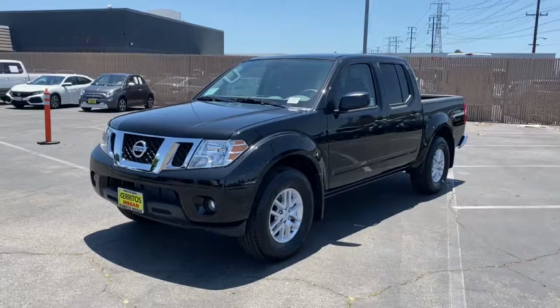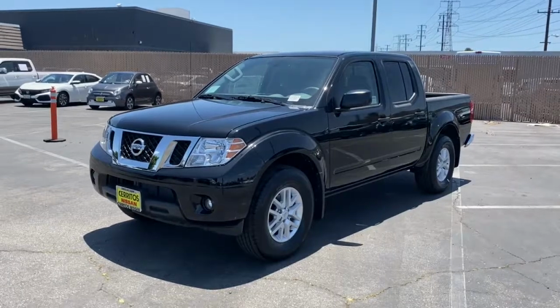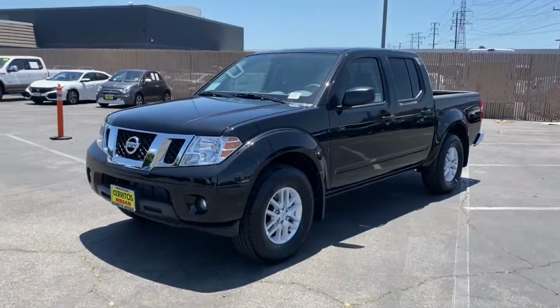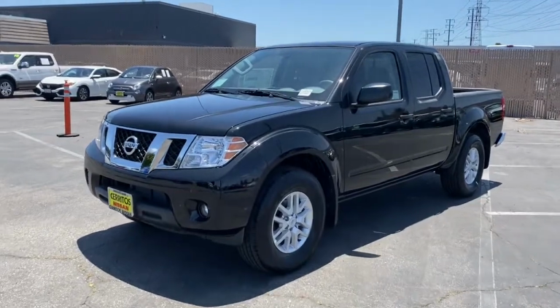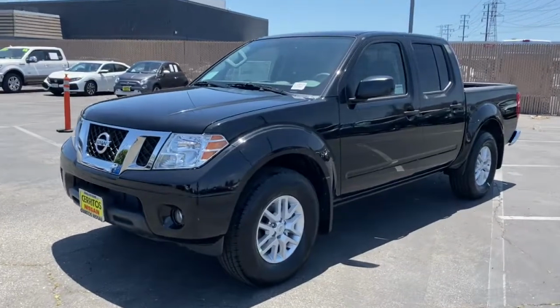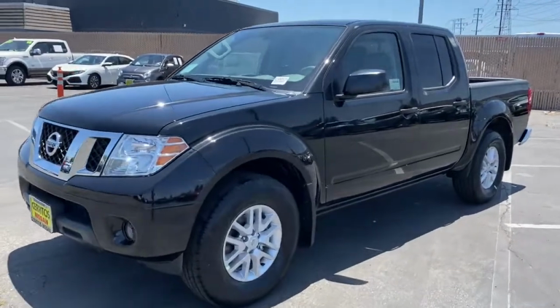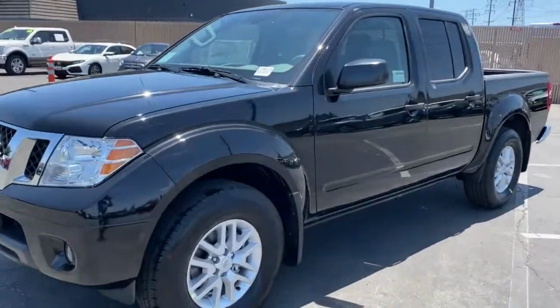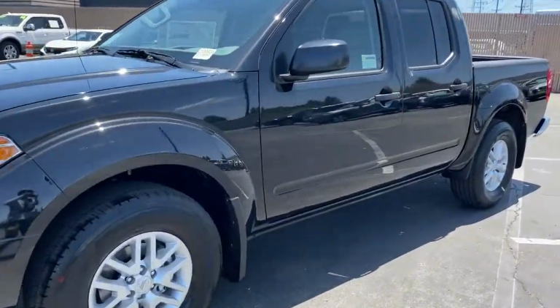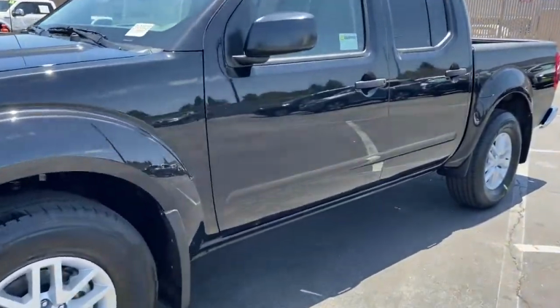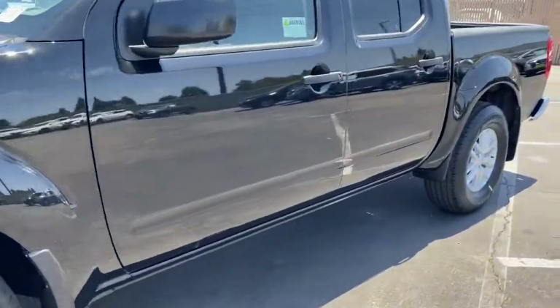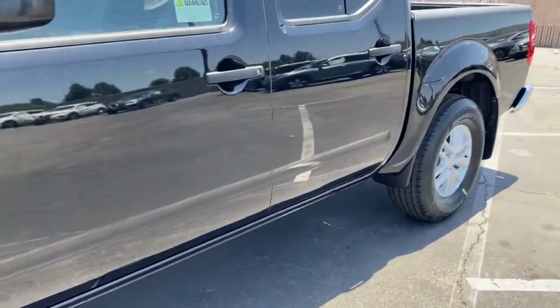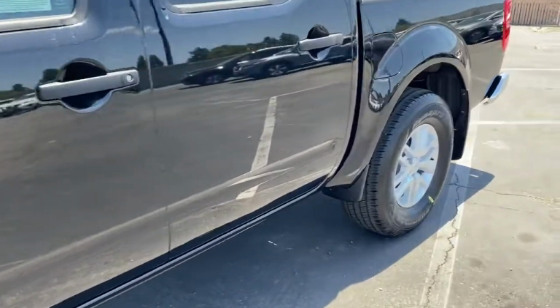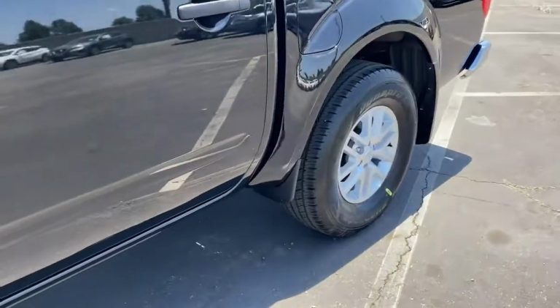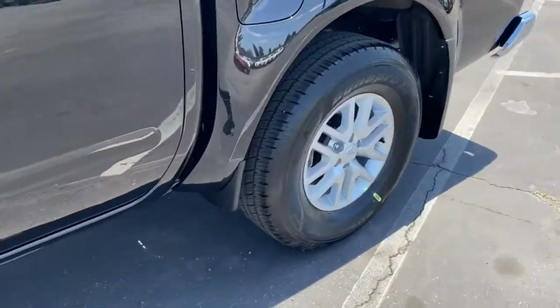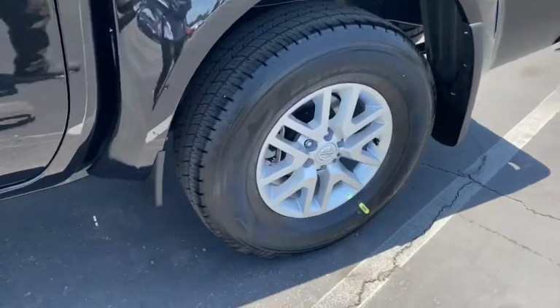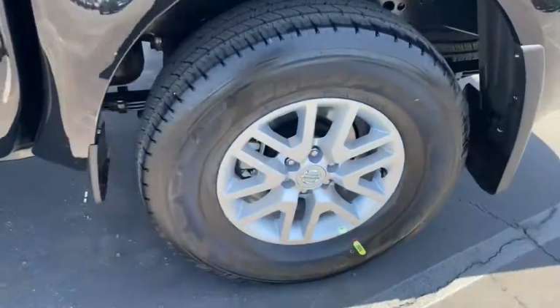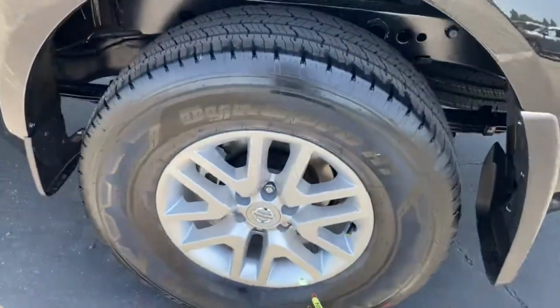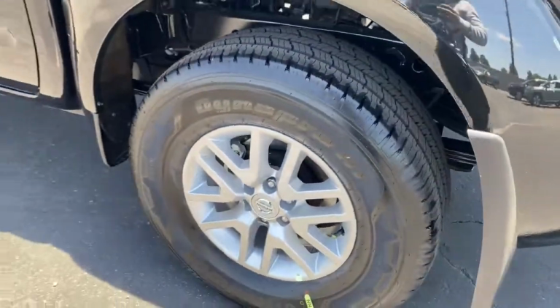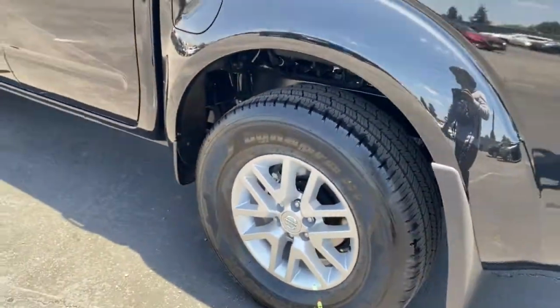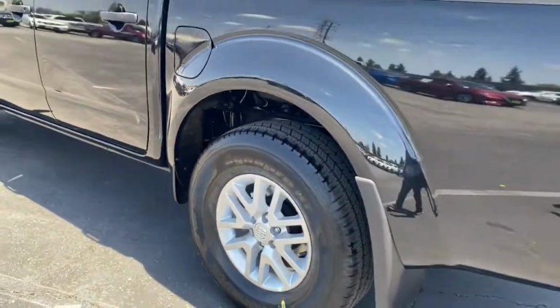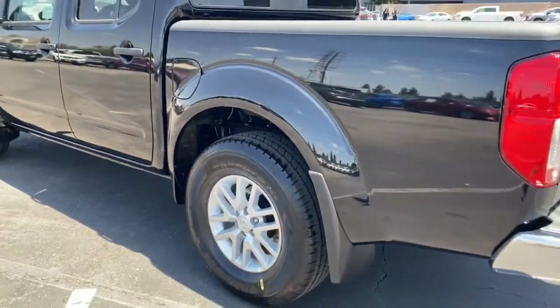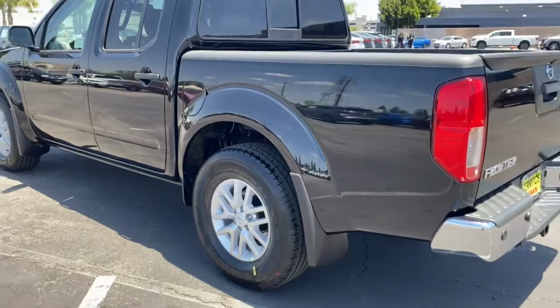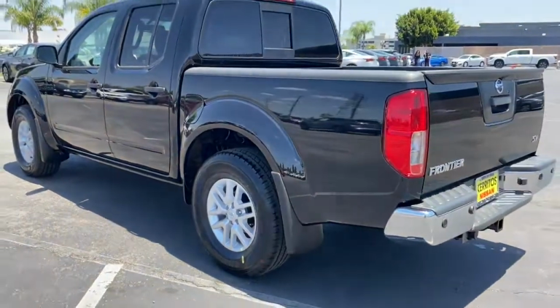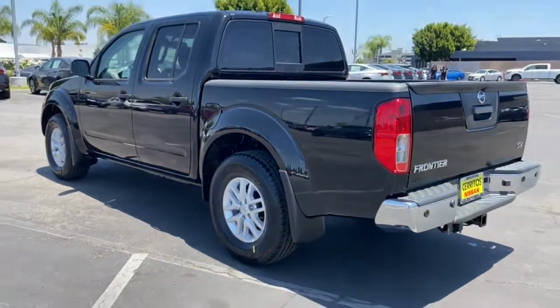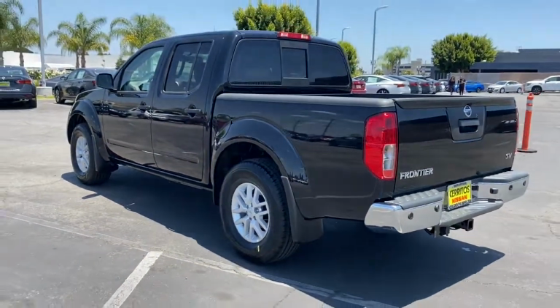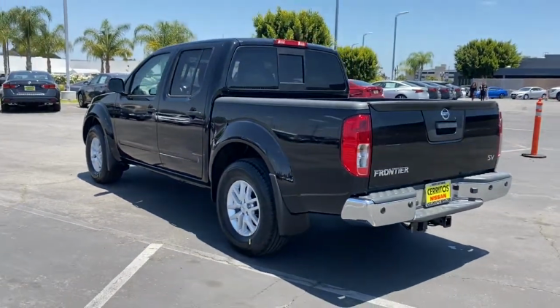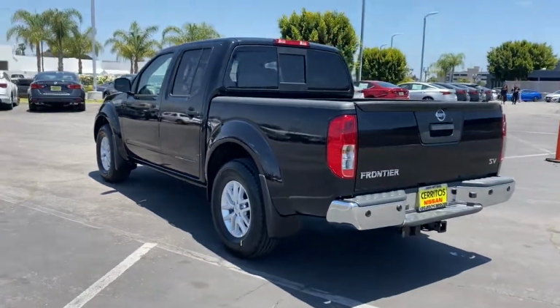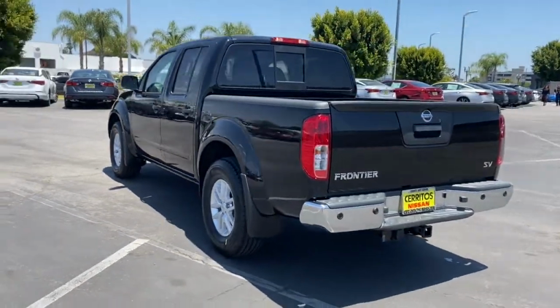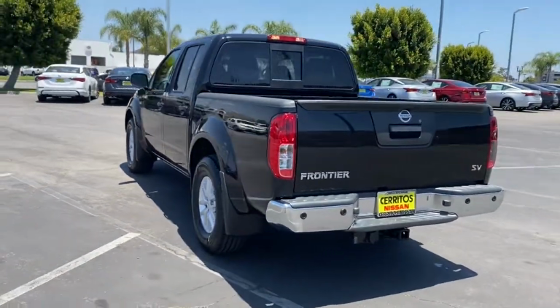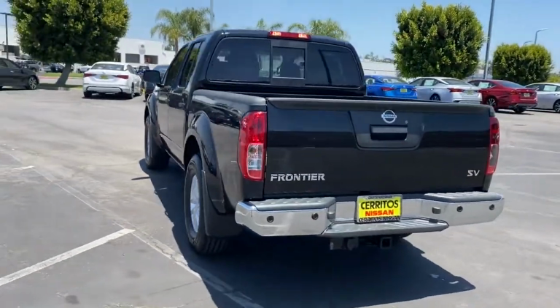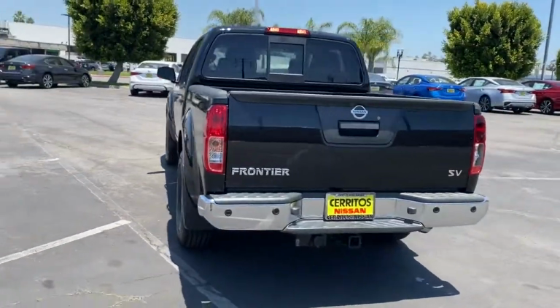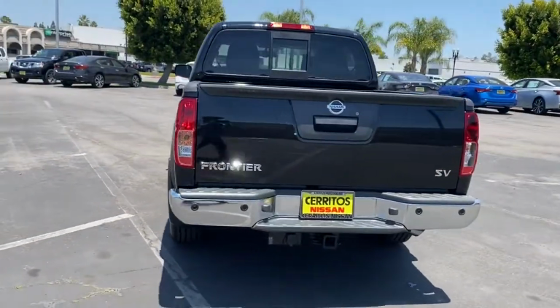You will be amazed by this 2021 Nissan Frontier. This capable Frontier delivers impressive durability and a work ethic to match. Ready to tow, haul, or explore the trail, this rugged midsize pickup is an exceptional value.